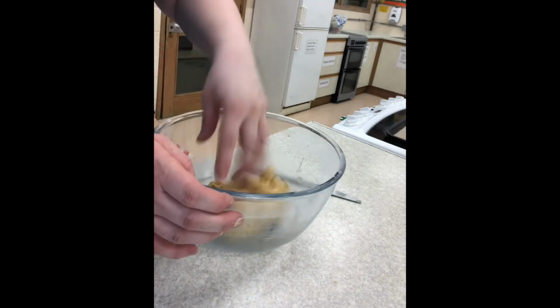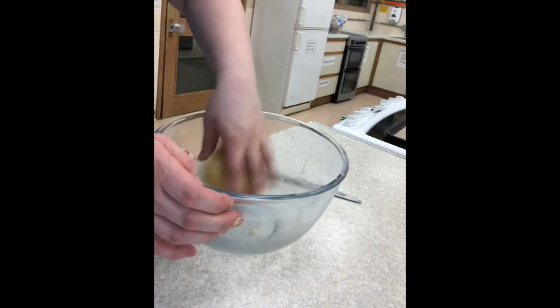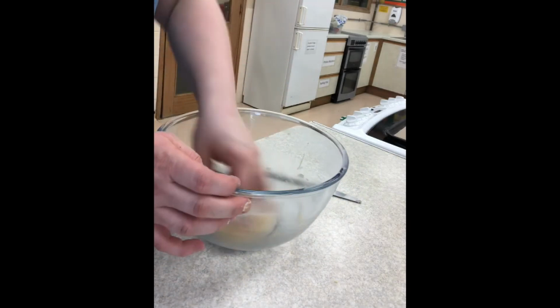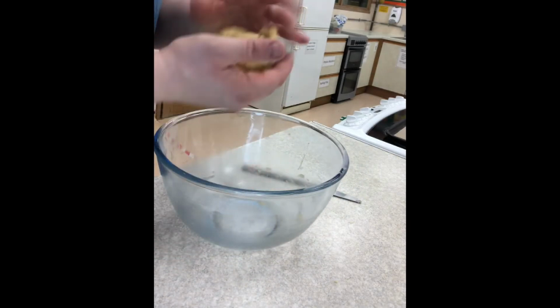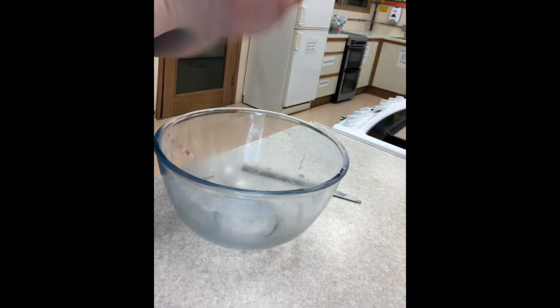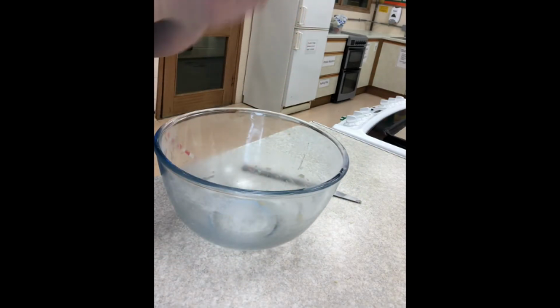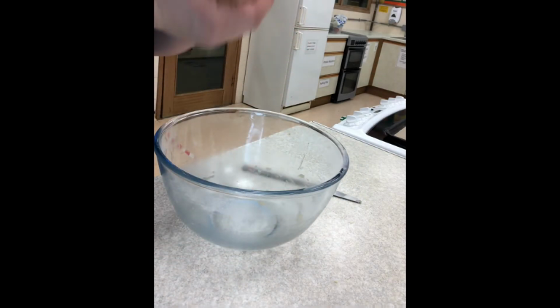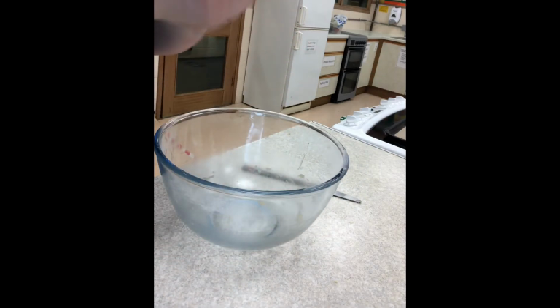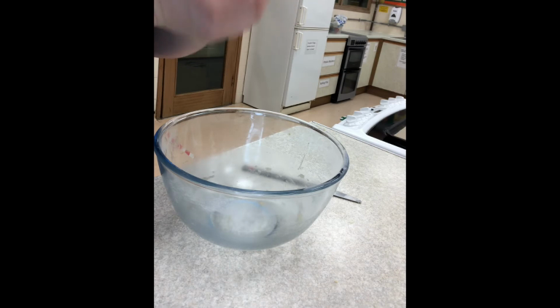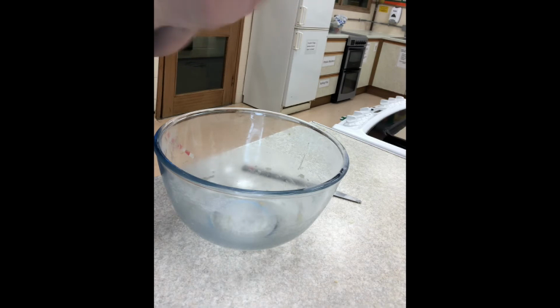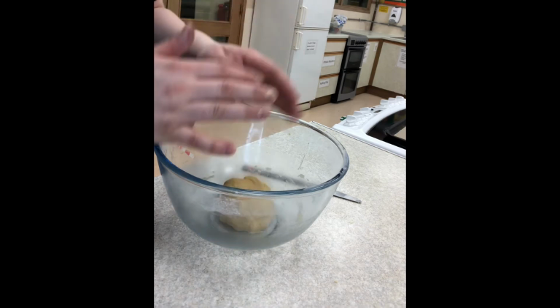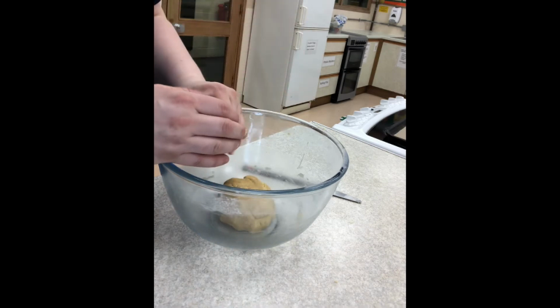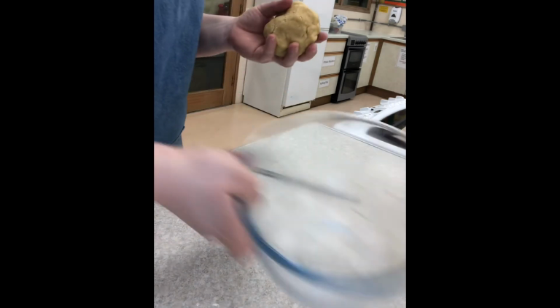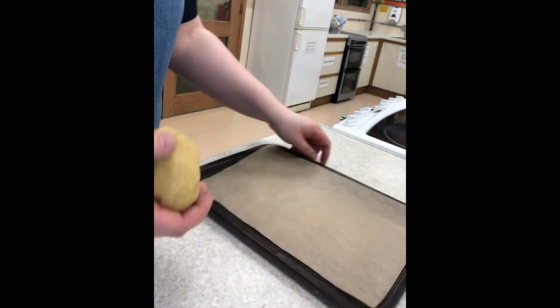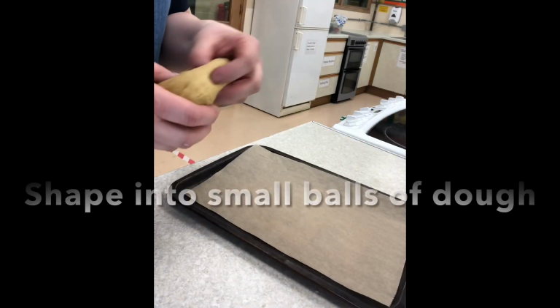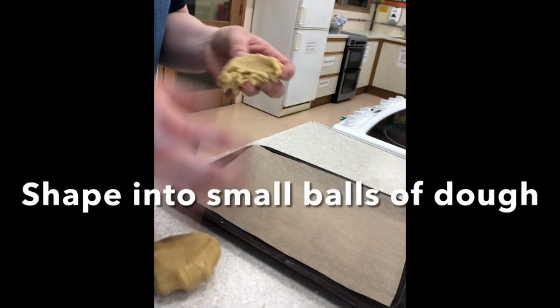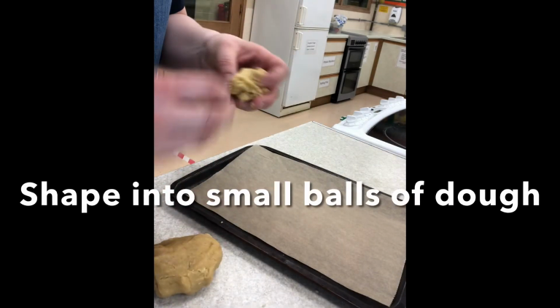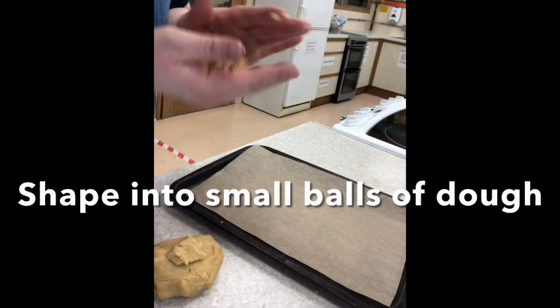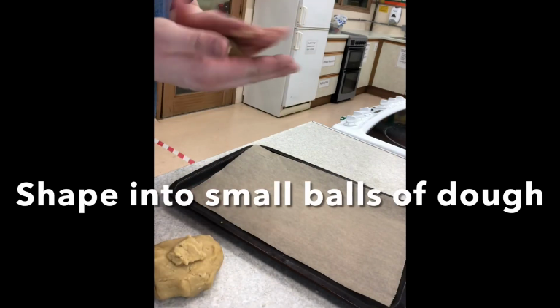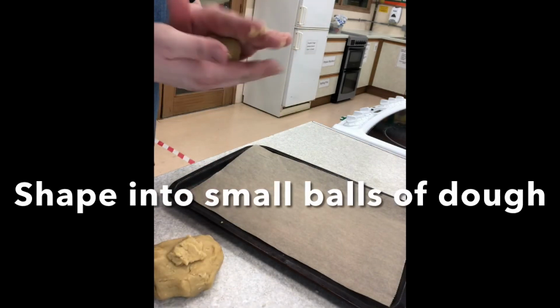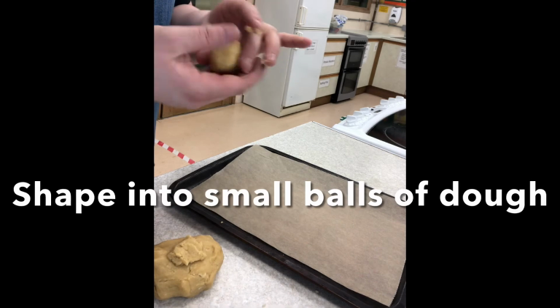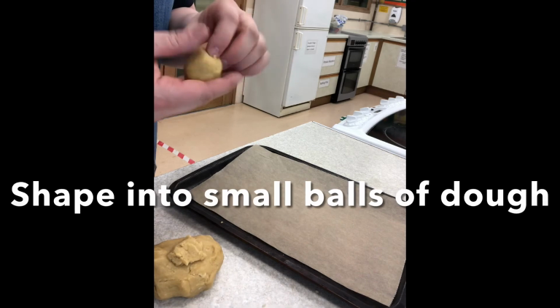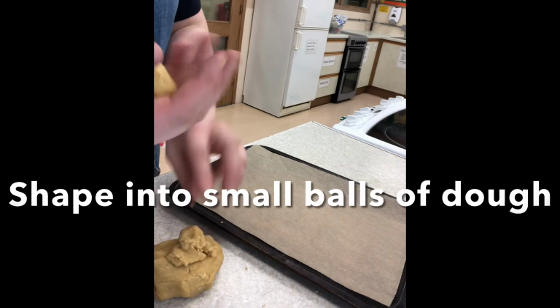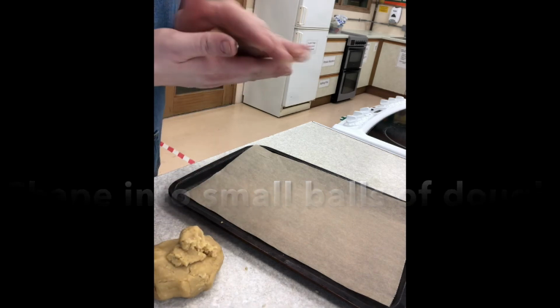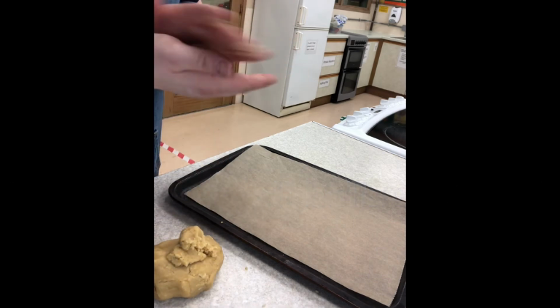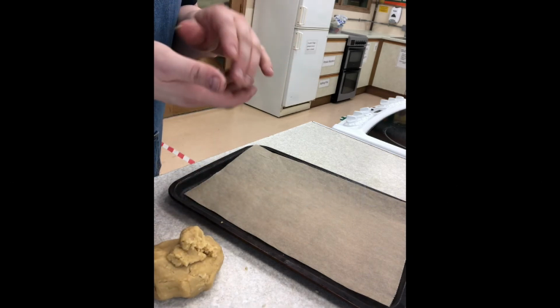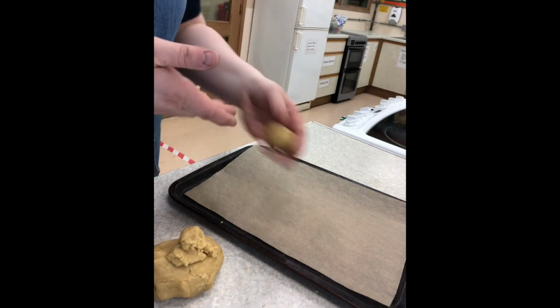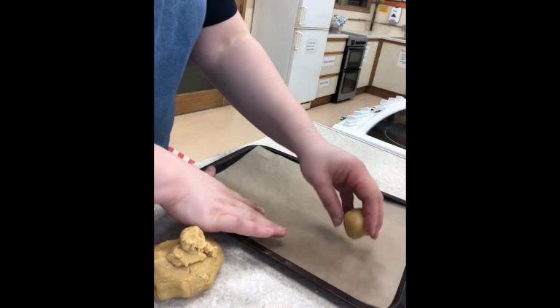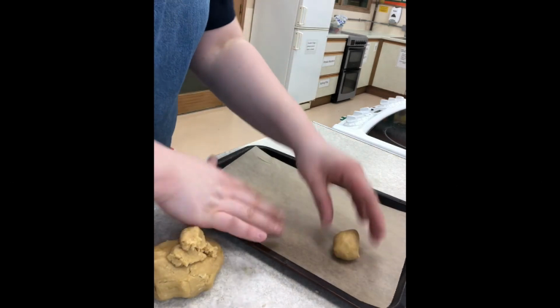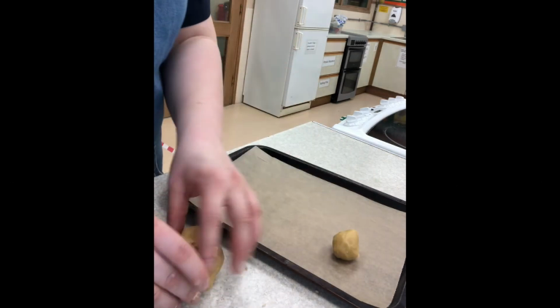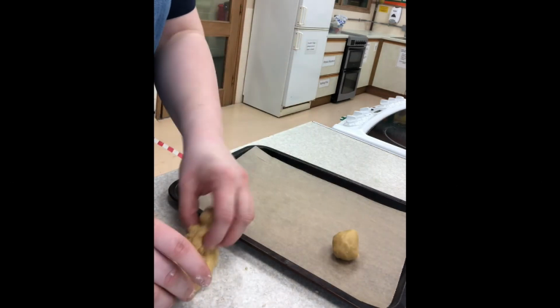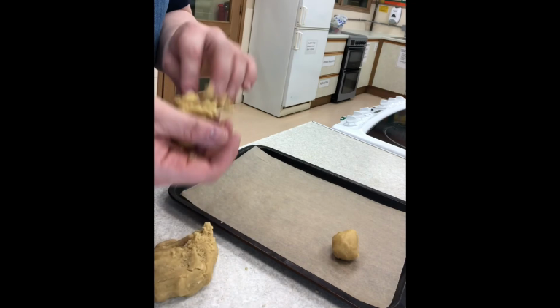Then make small 2cm balls of dough and place onto a lined baking tray. Leave plenty of space in between each ball of dough for it to spread in the oven.